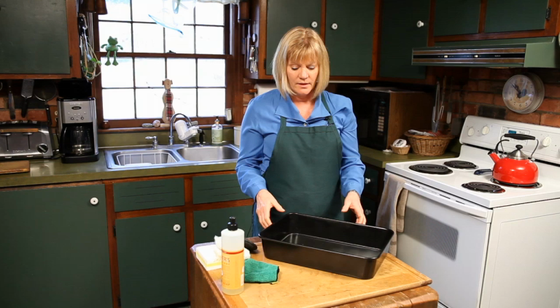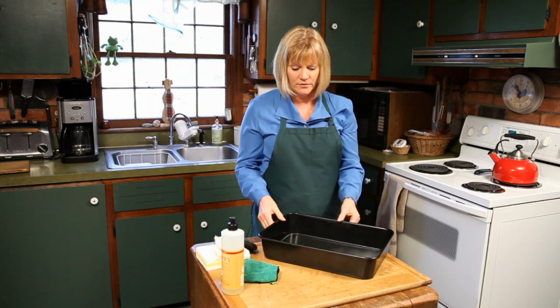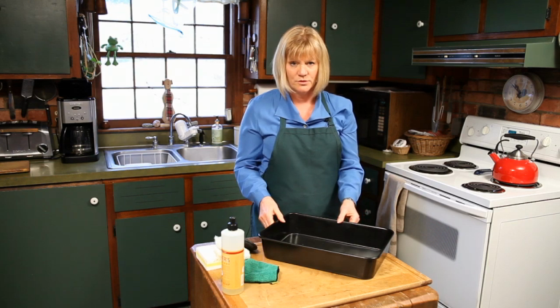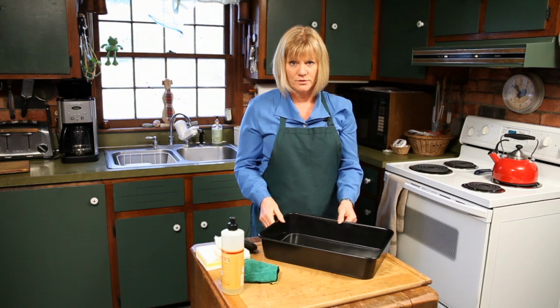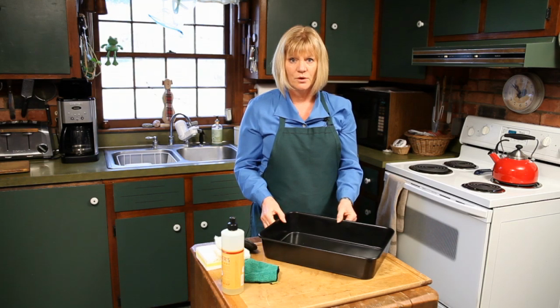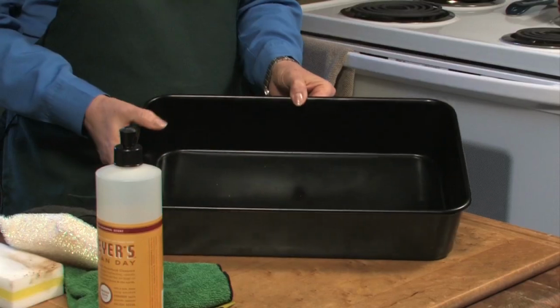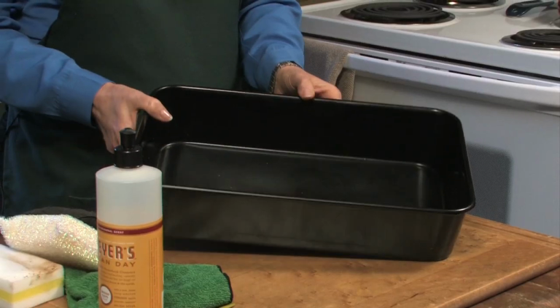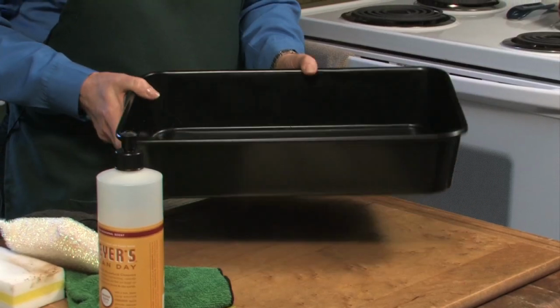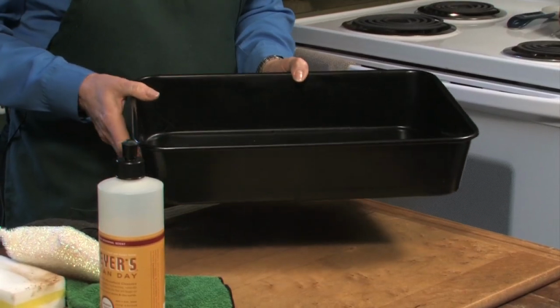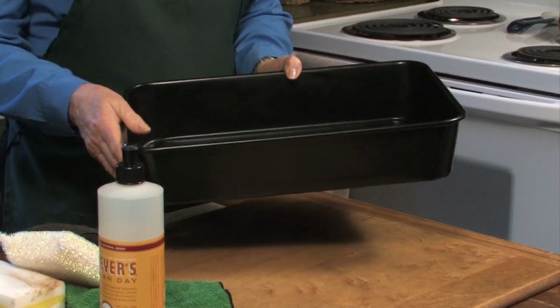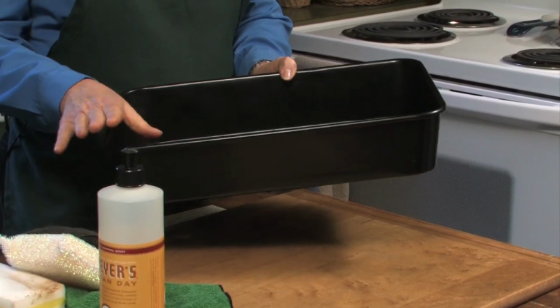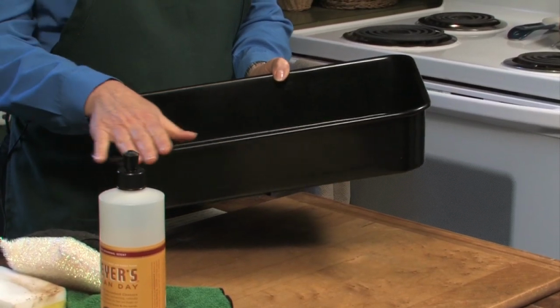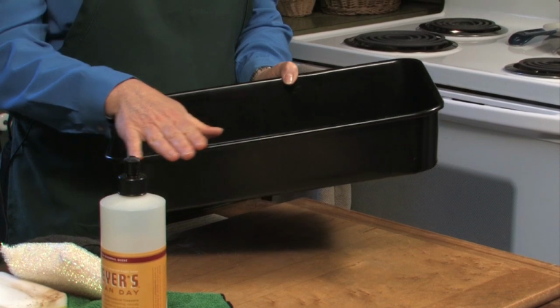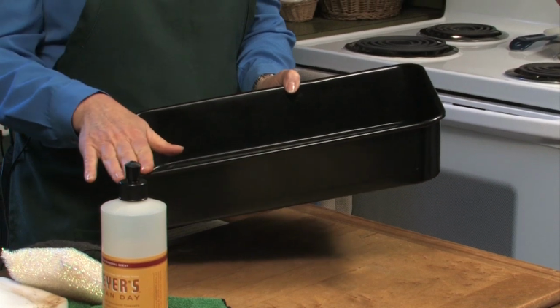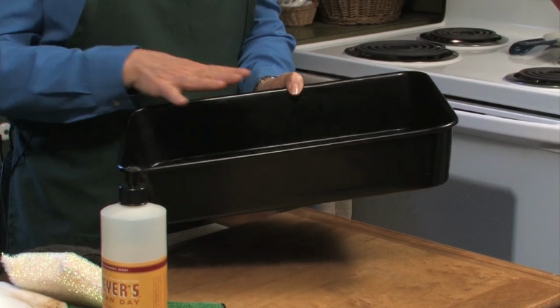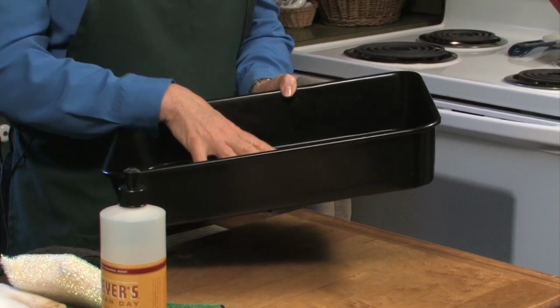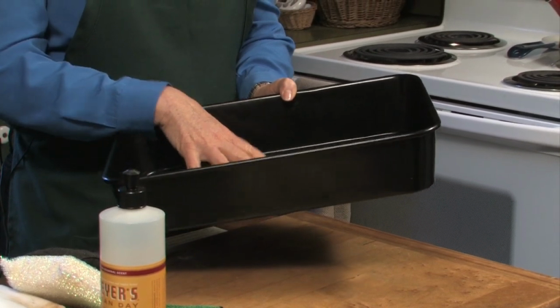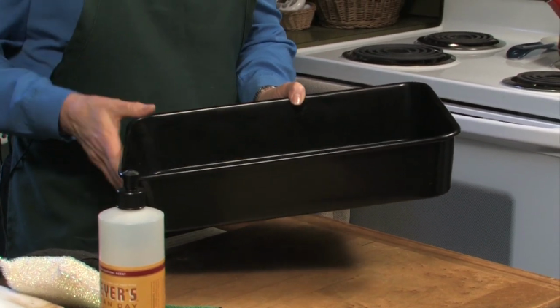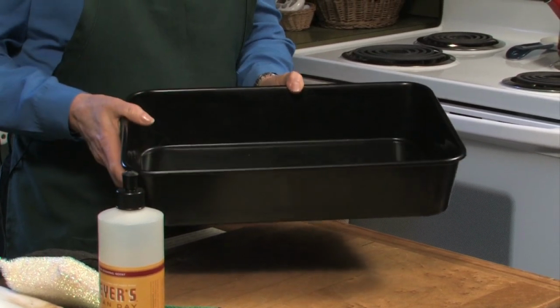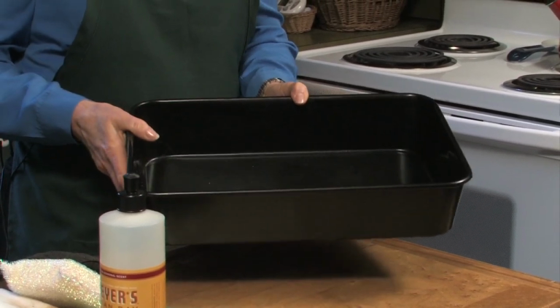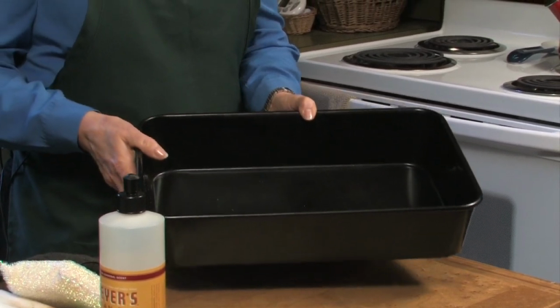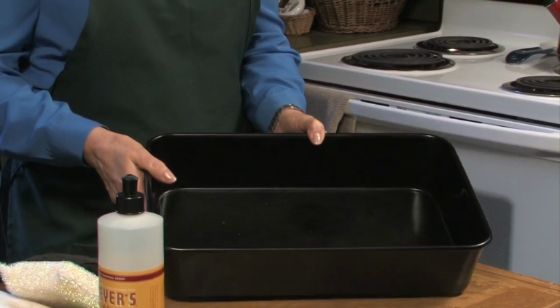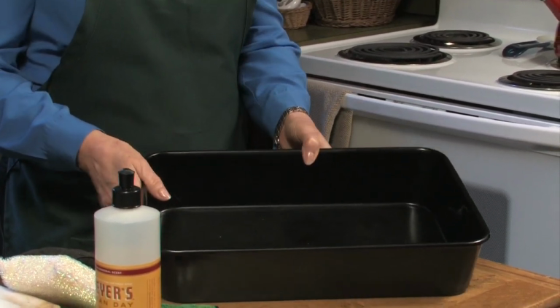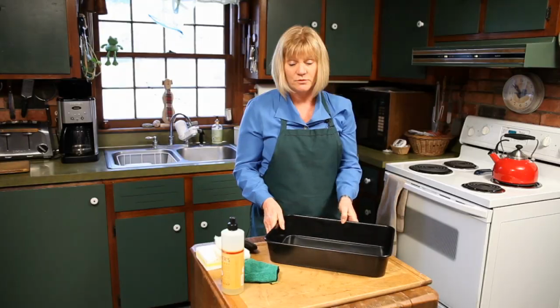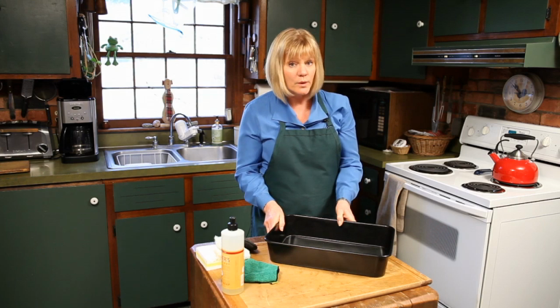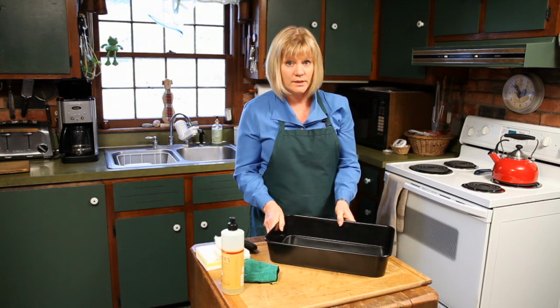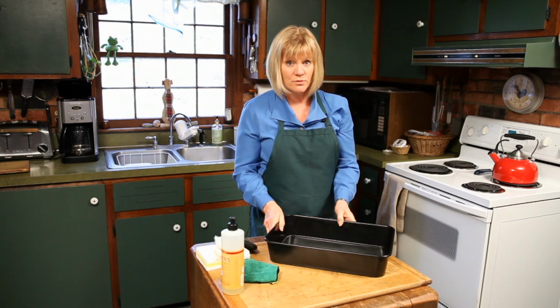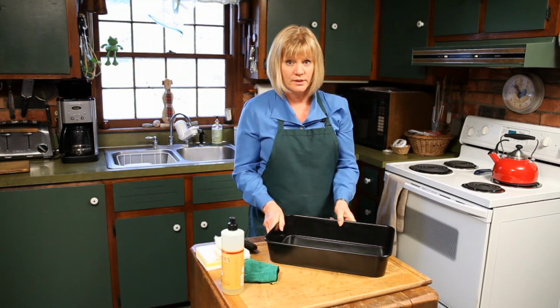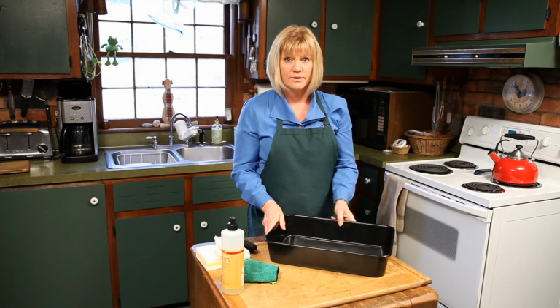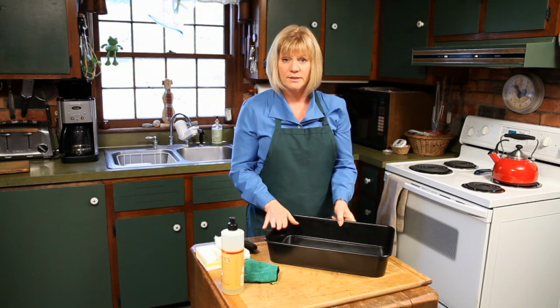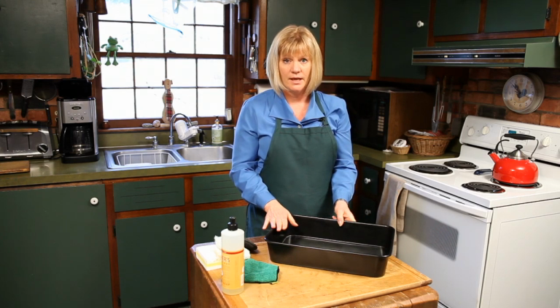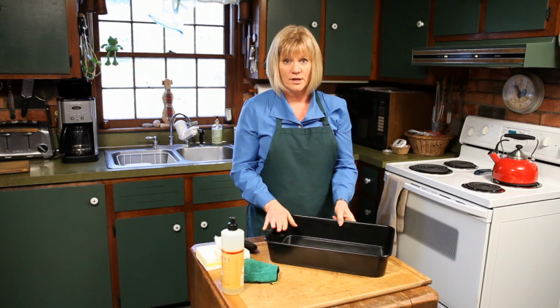The third thing you don't want to do is put this into hot, soapy water until it's all cooled down. Make sure the pan has cooled down before you even put it in the soap. You don't want to put it in the dishwasher either.